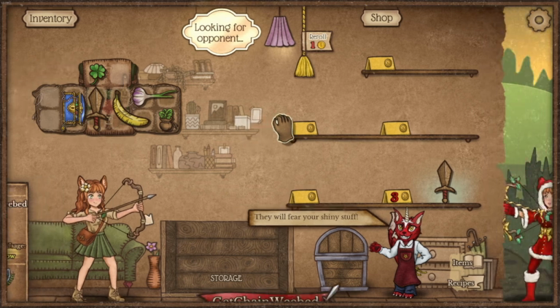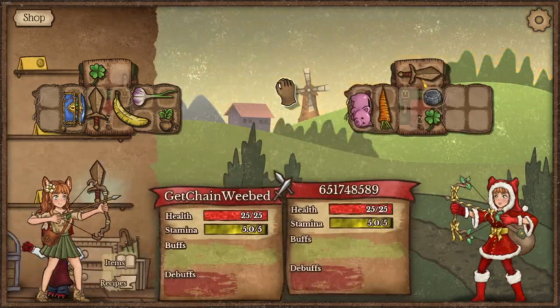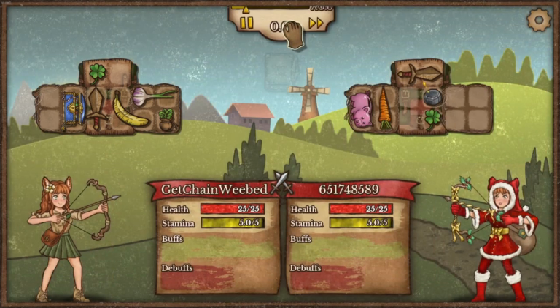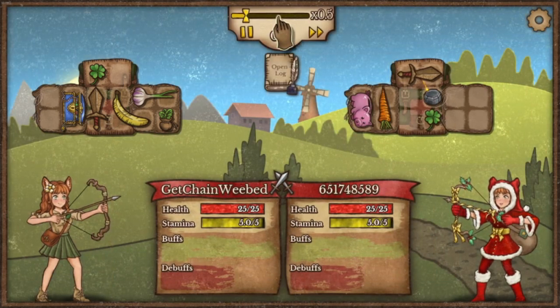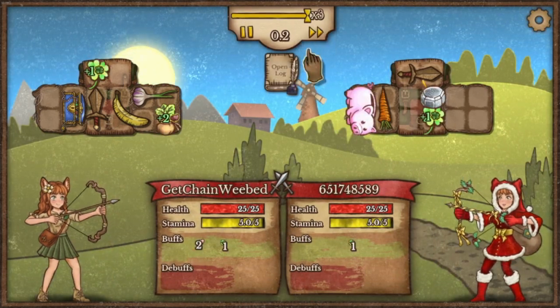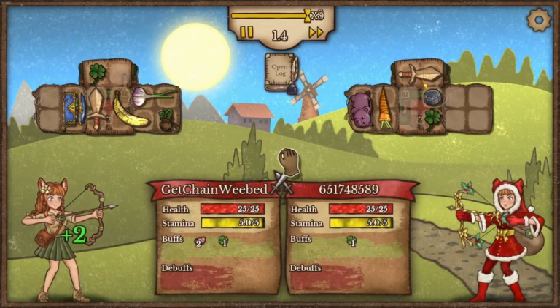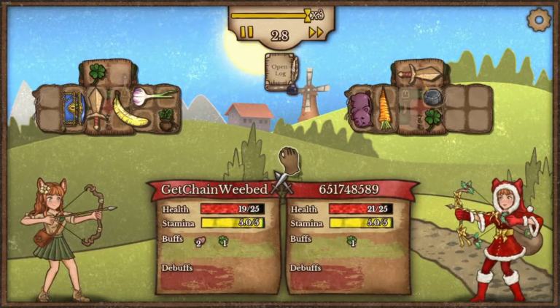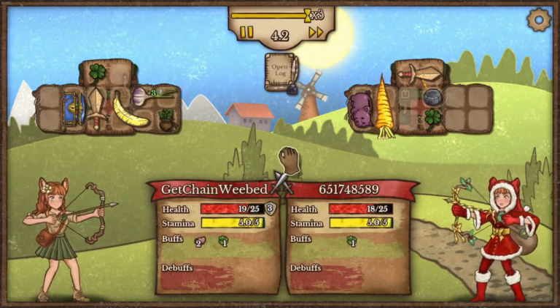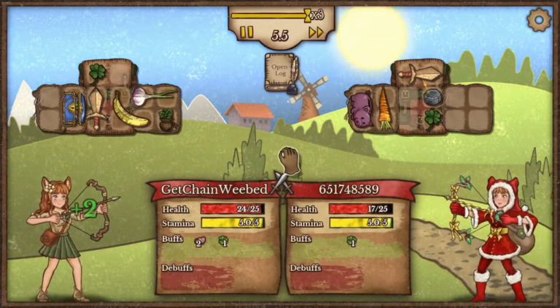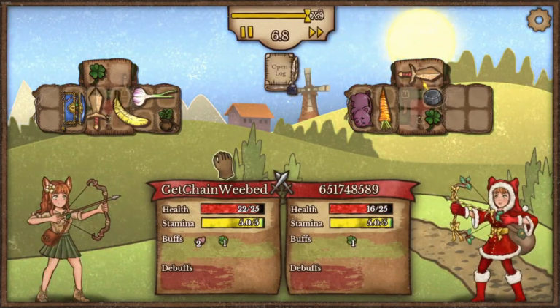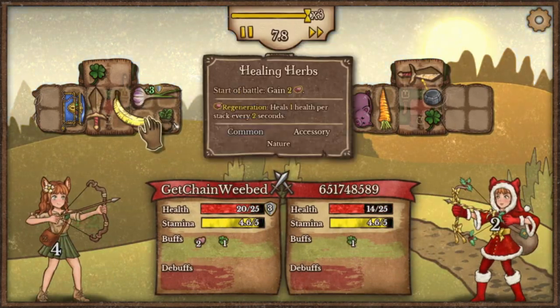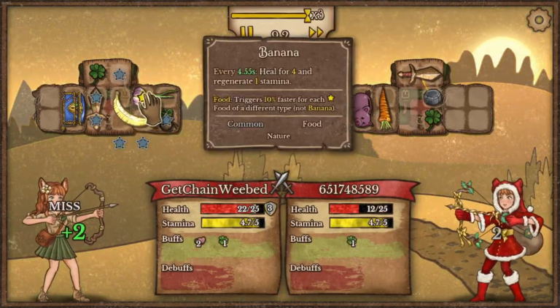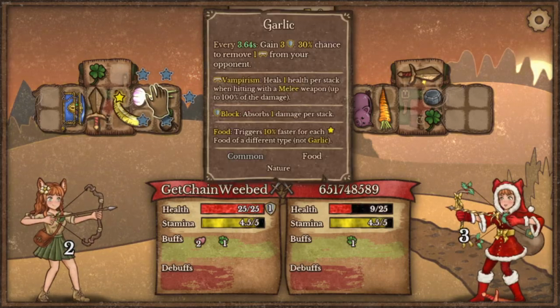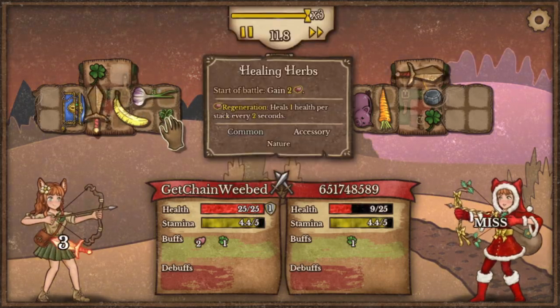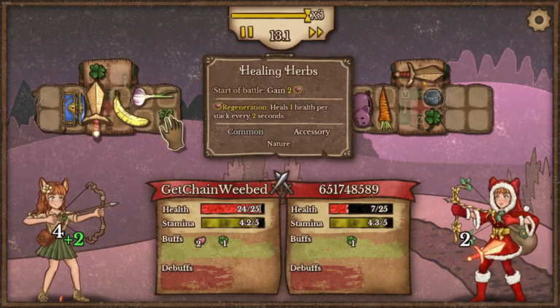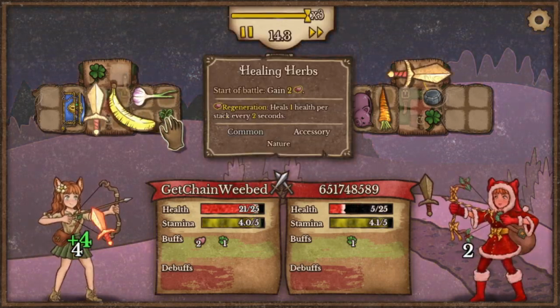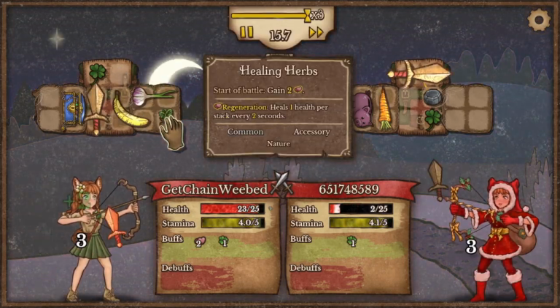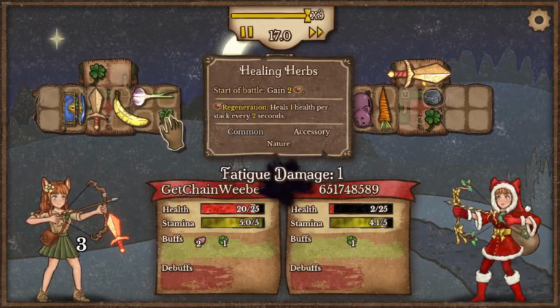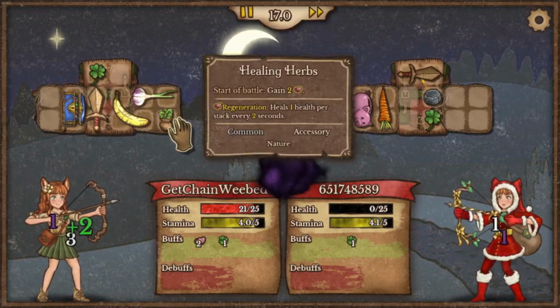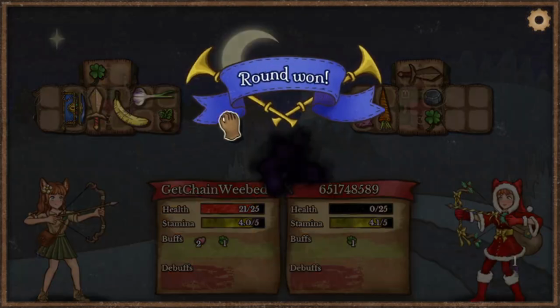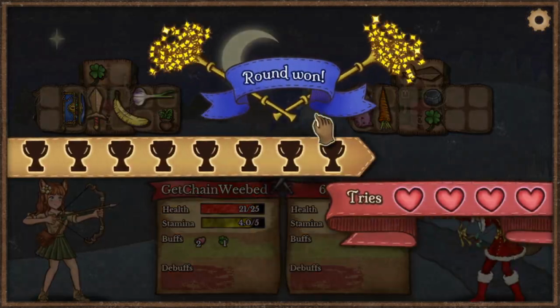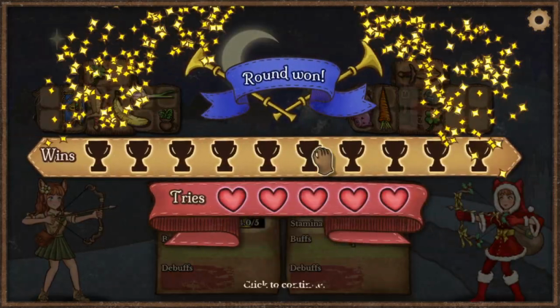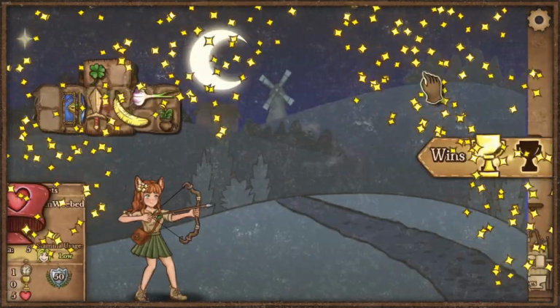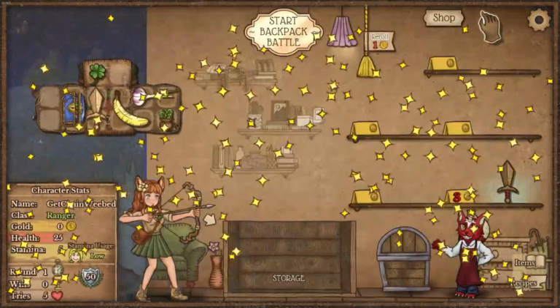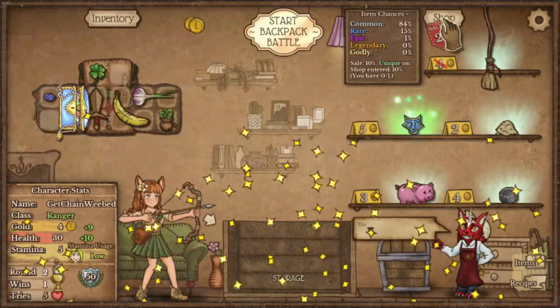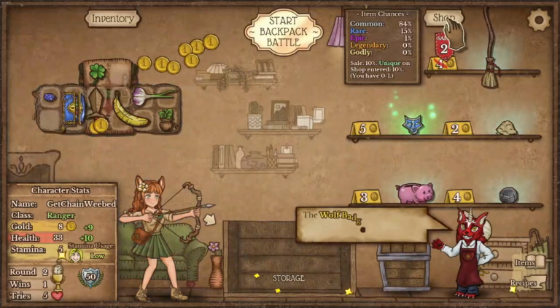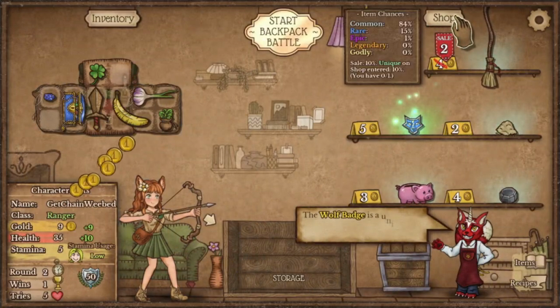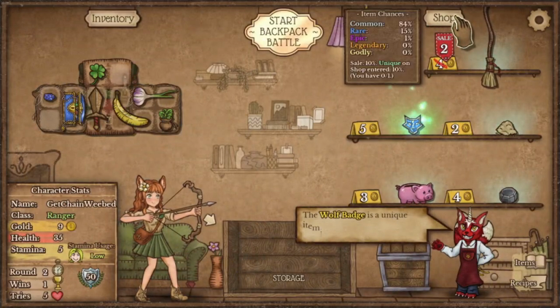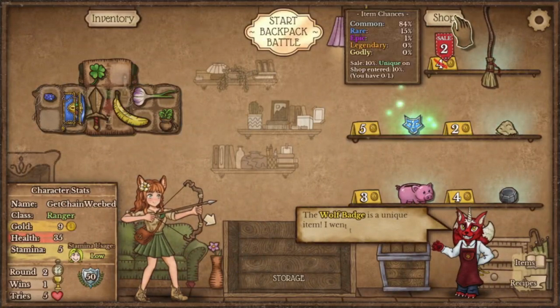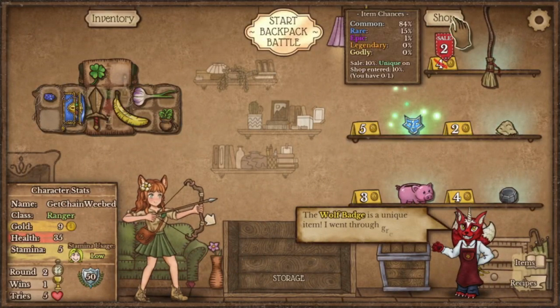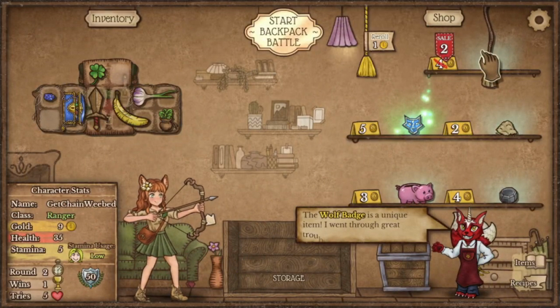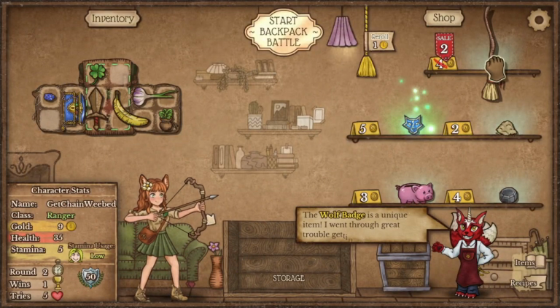Tip number 2: buy essential common items in the early game, because as the game progresses the rarity of common items will go from 80%+ down to 20%.